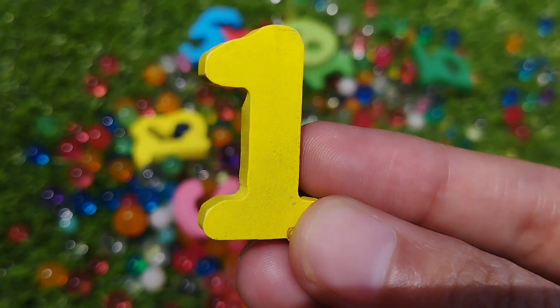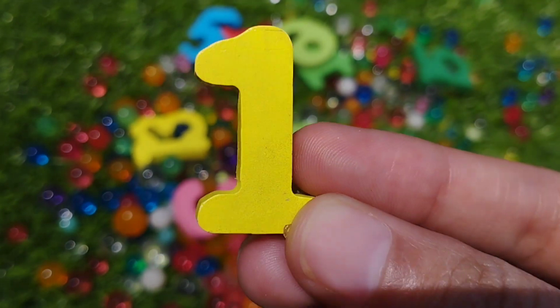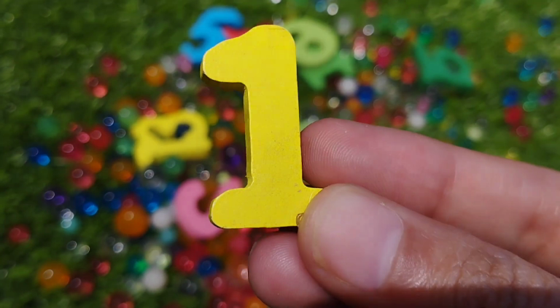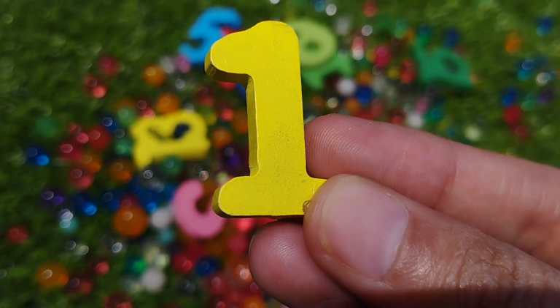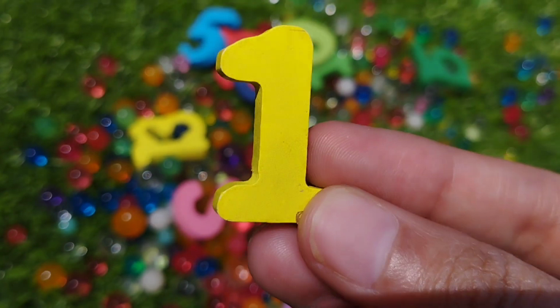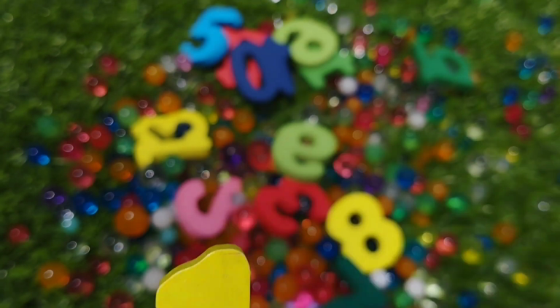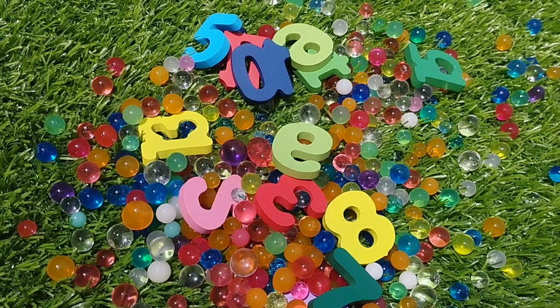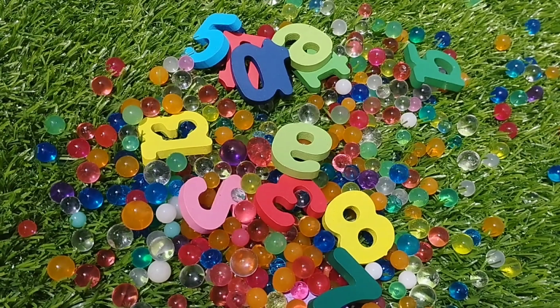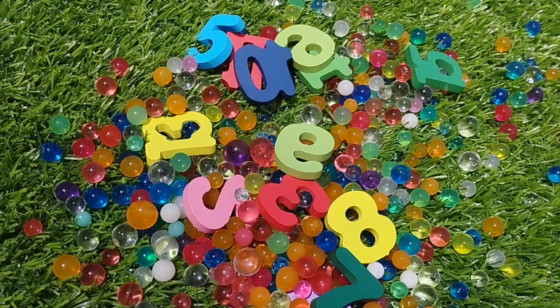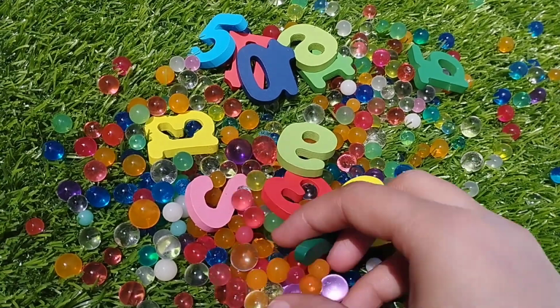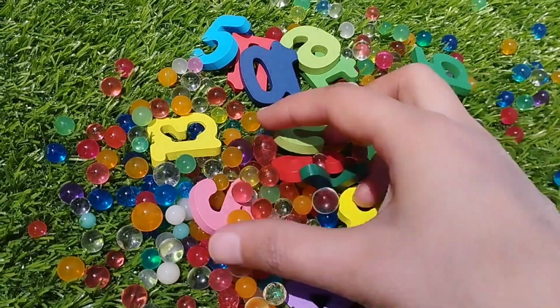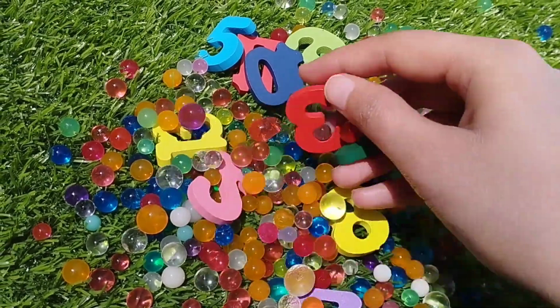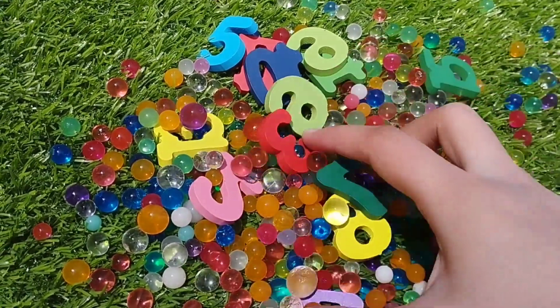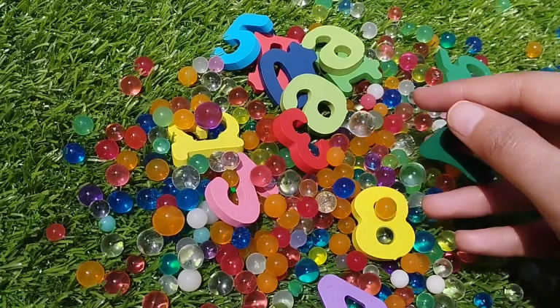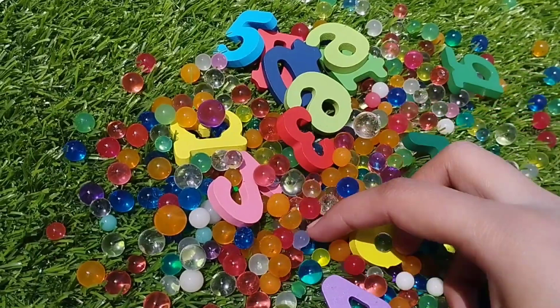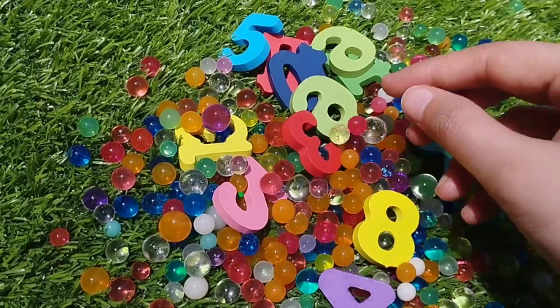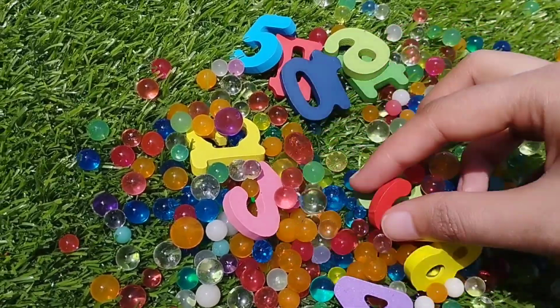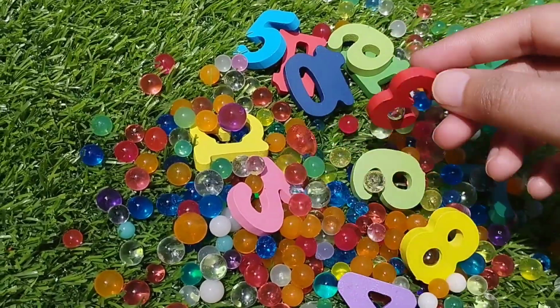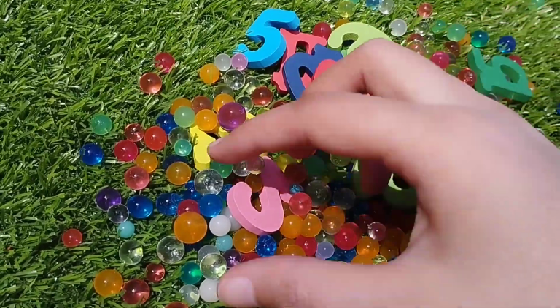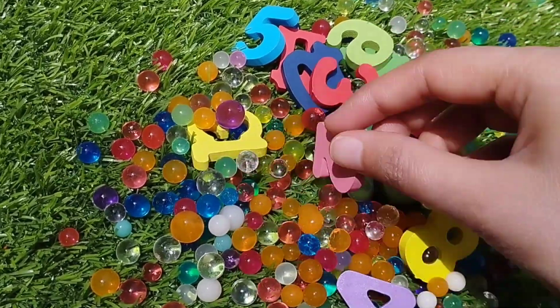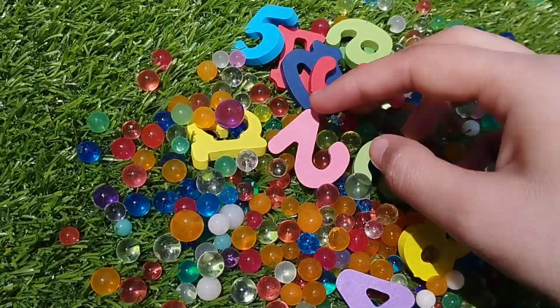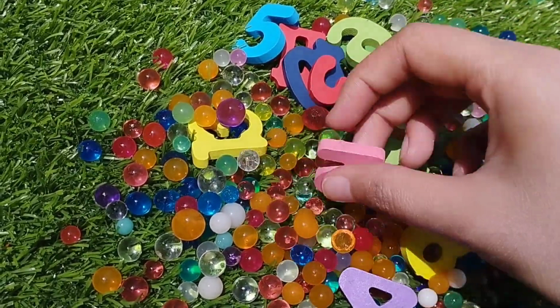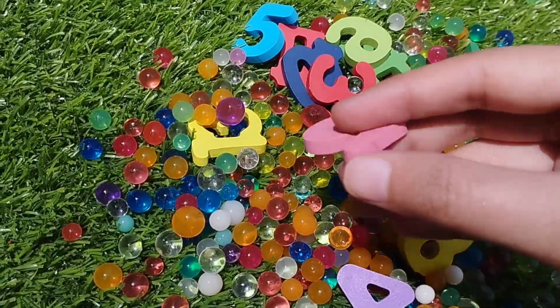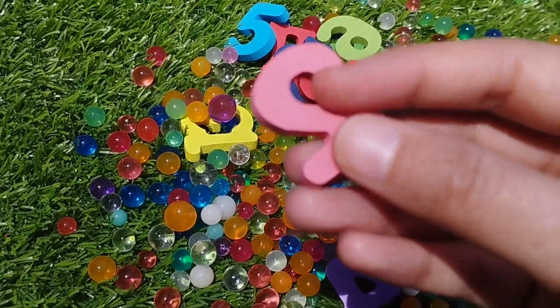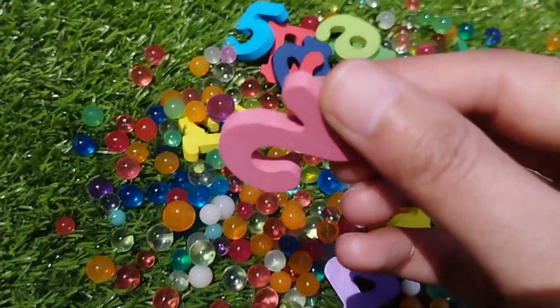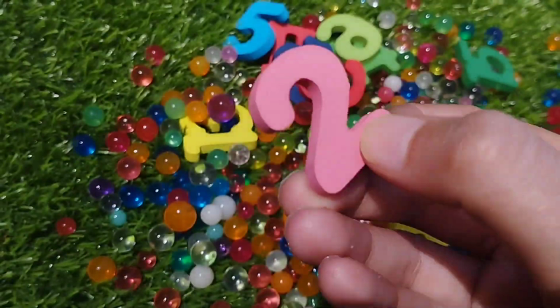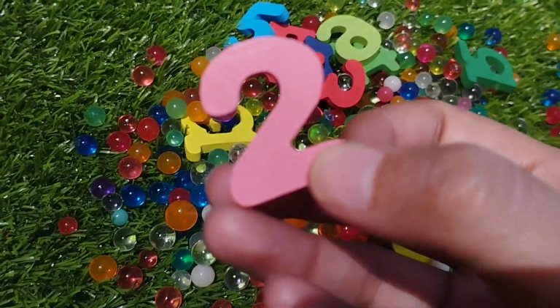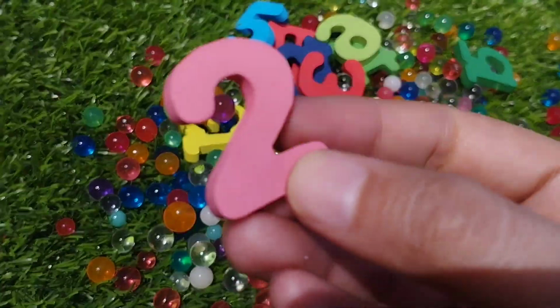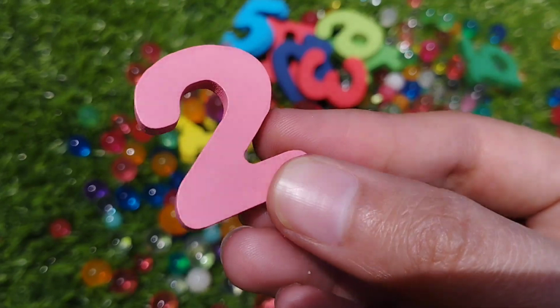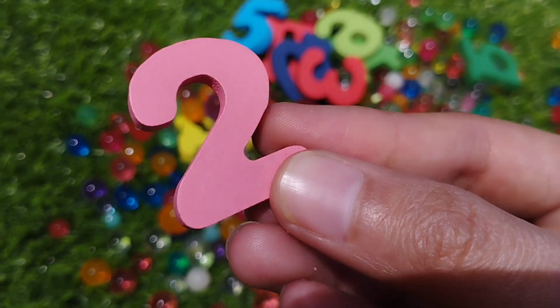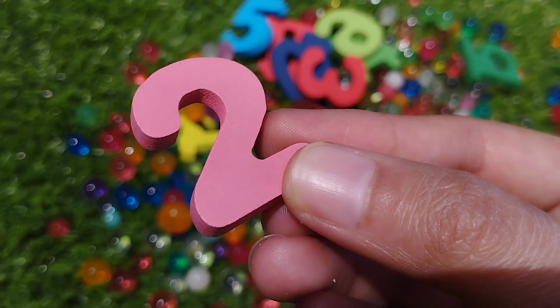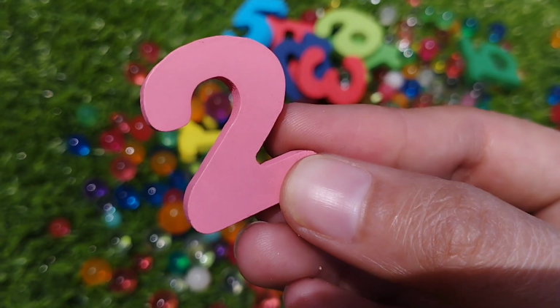This is number 1. The first number is number 1. The next number is number 2. This is number 2.